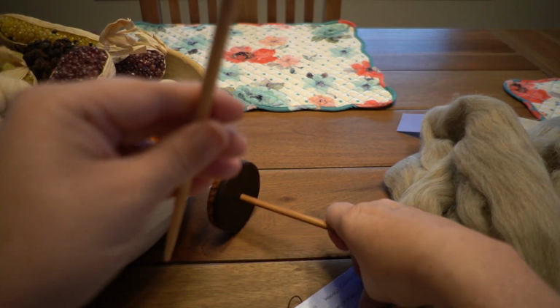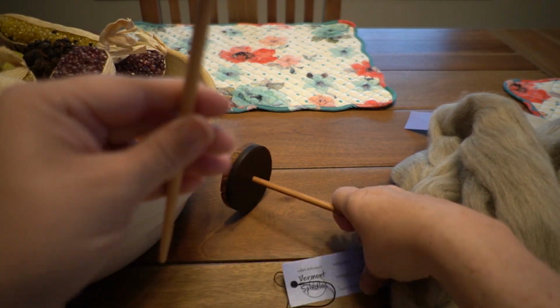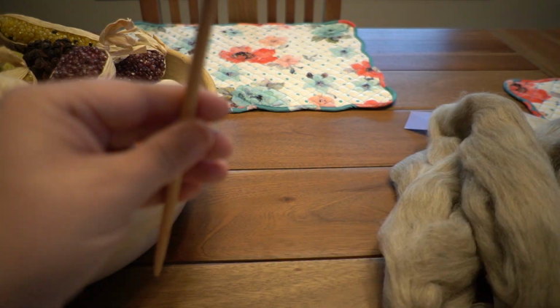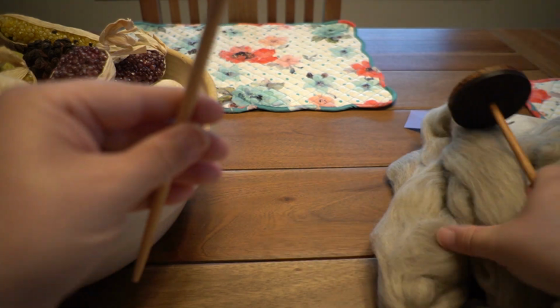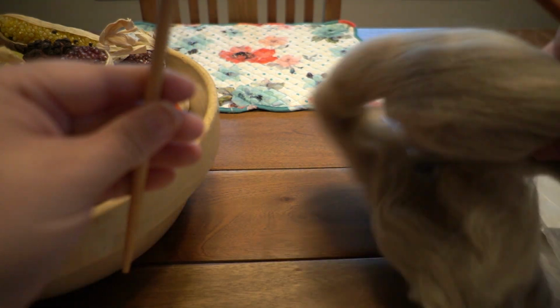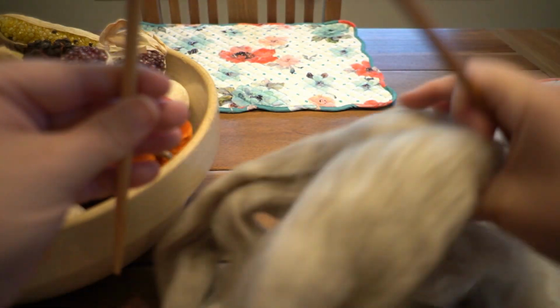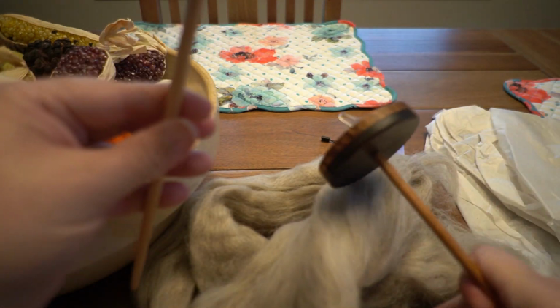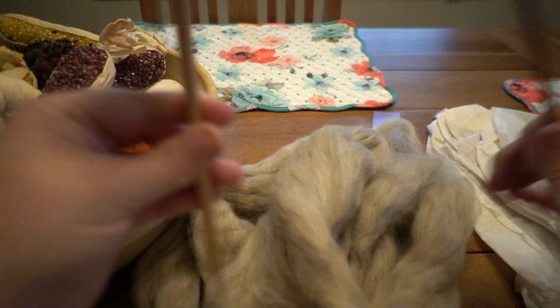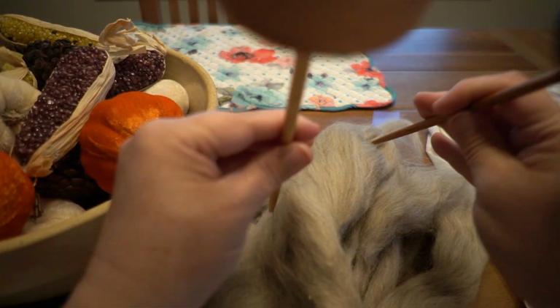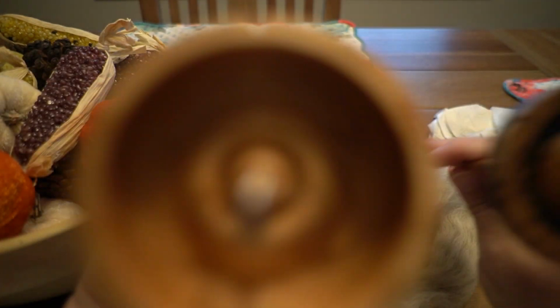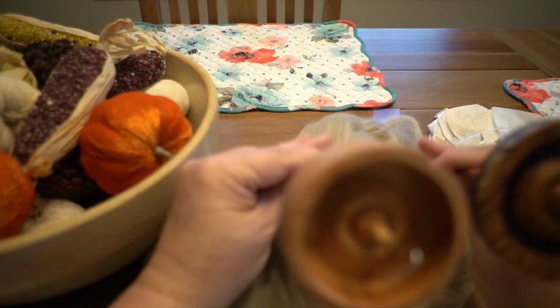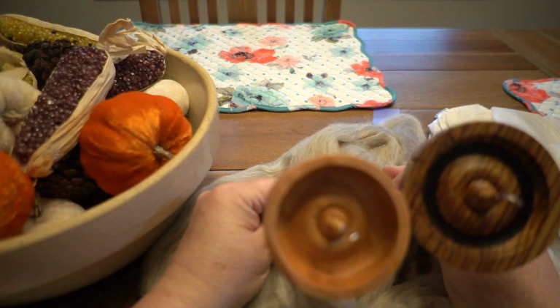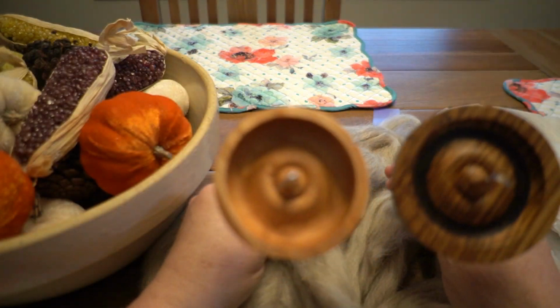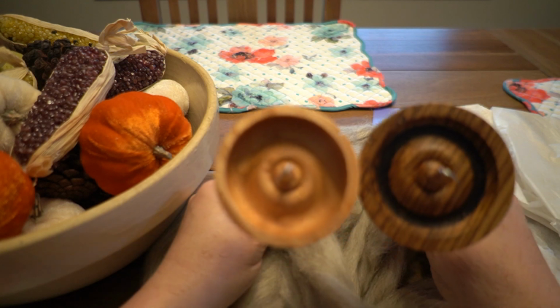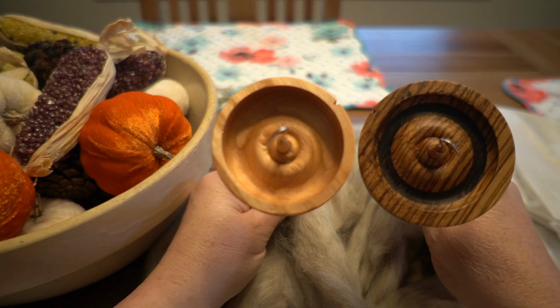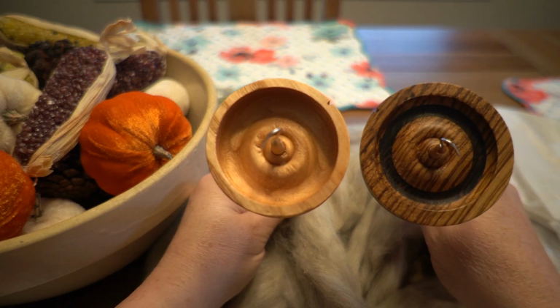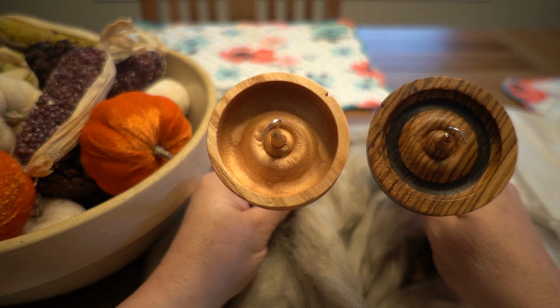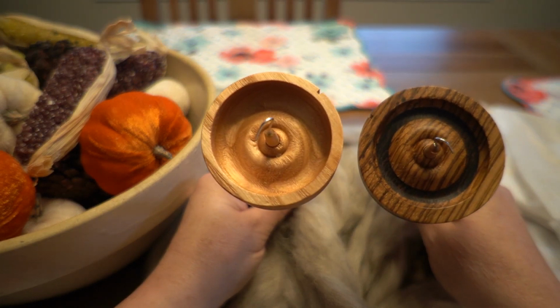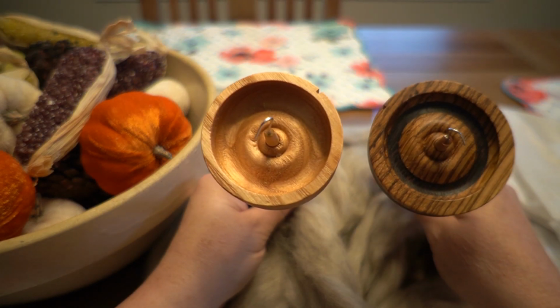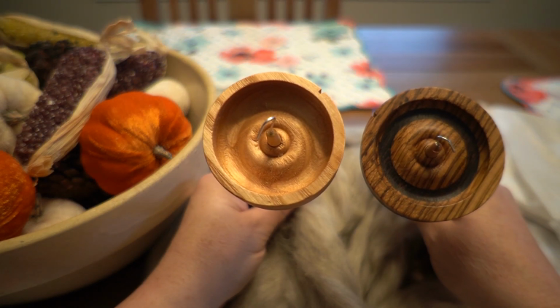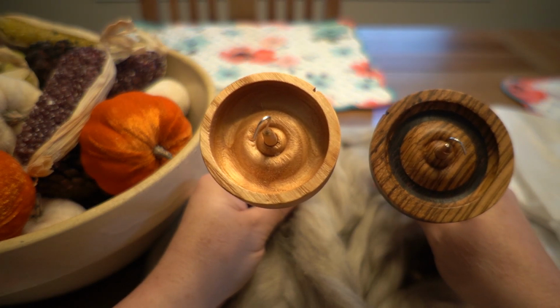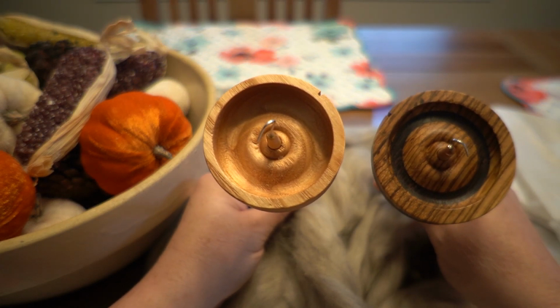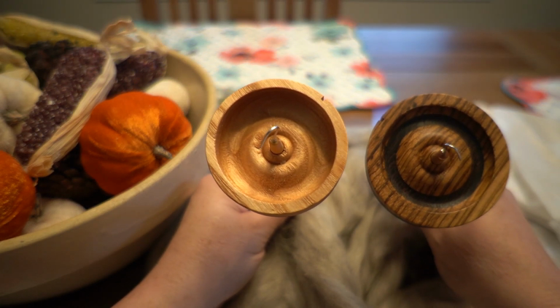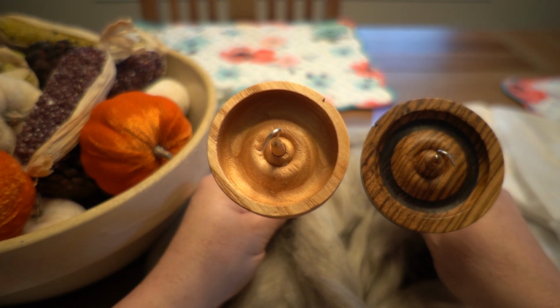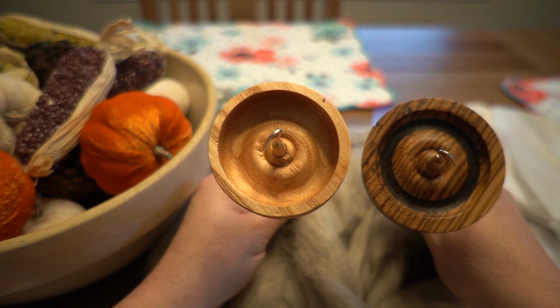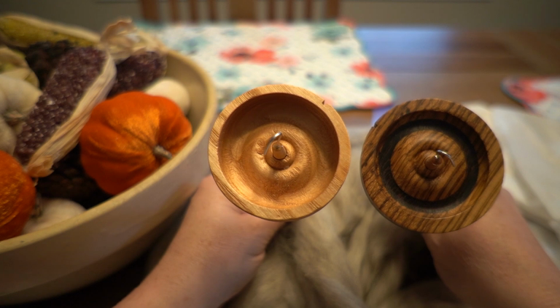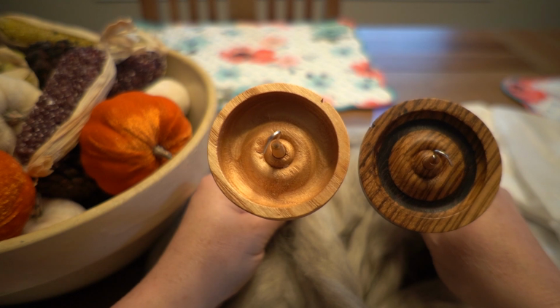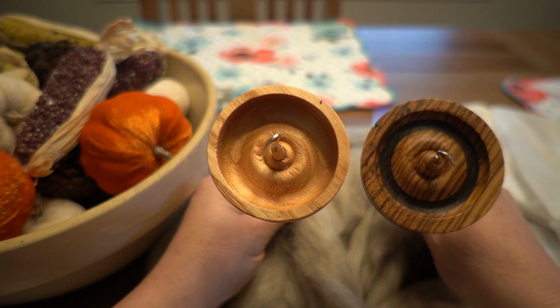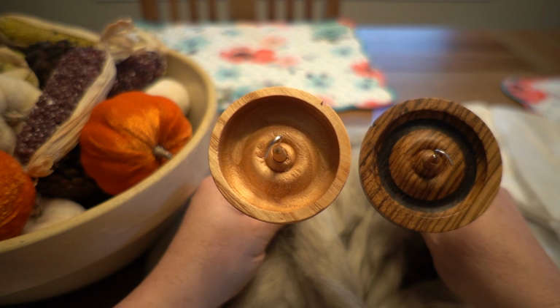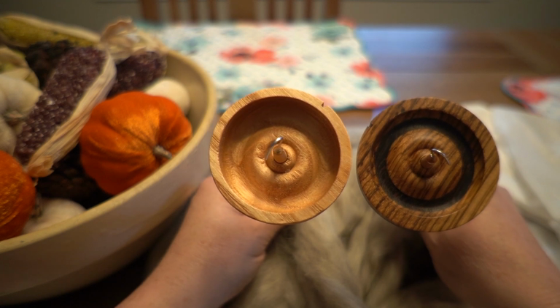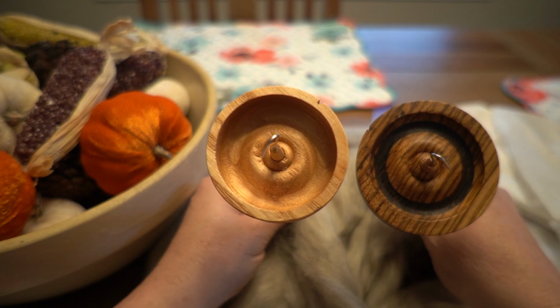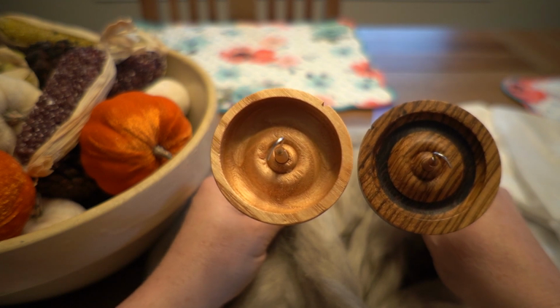So this is everything we got in the box and I'm so pleased and happy. Thank you for joining me today as I unbox these spindles. And until next time, bye bye.